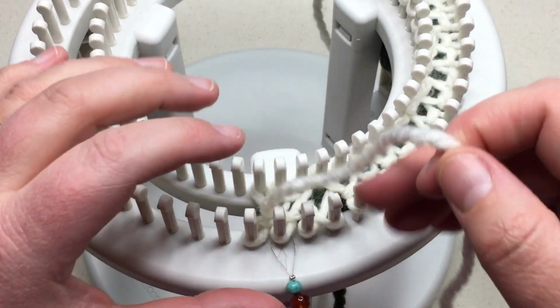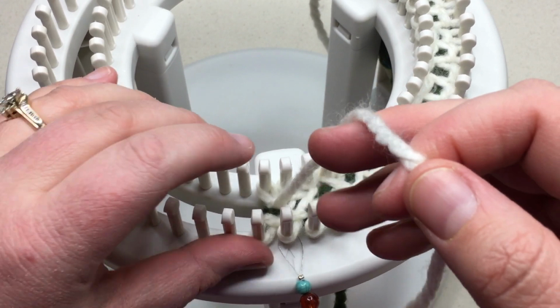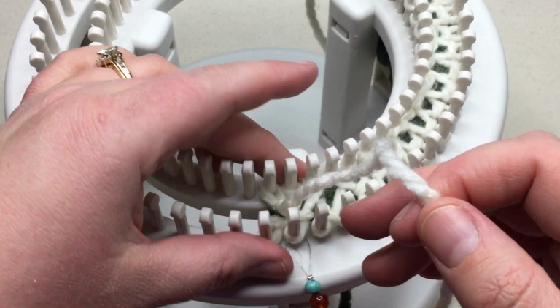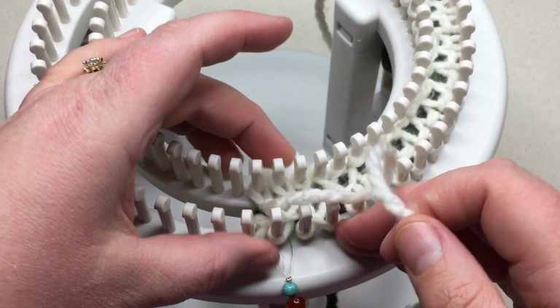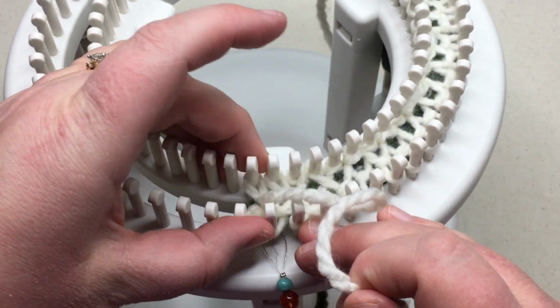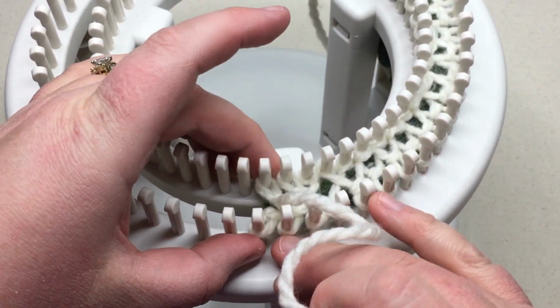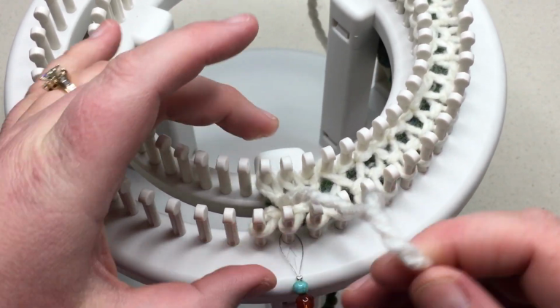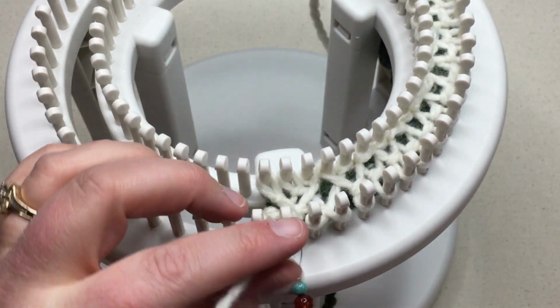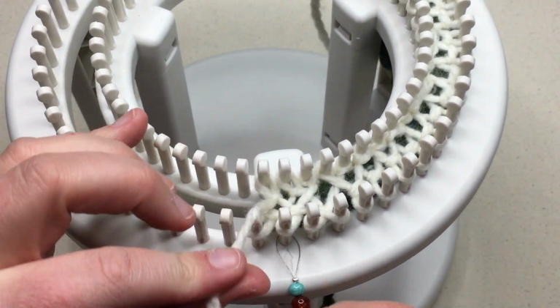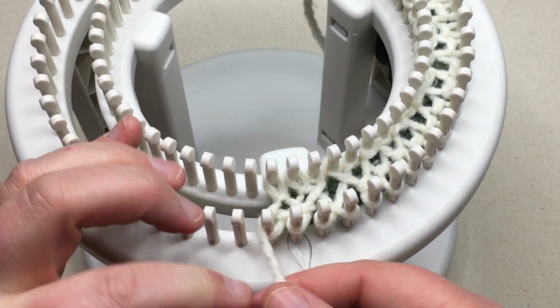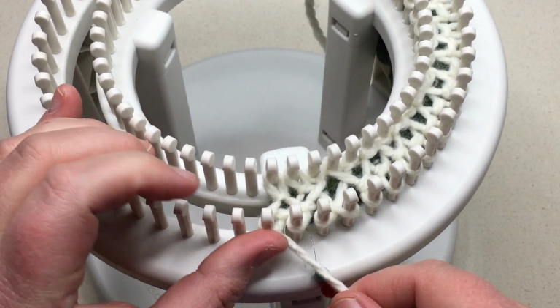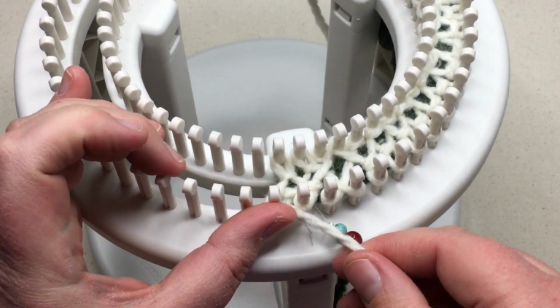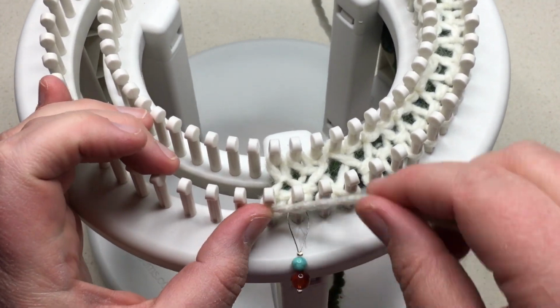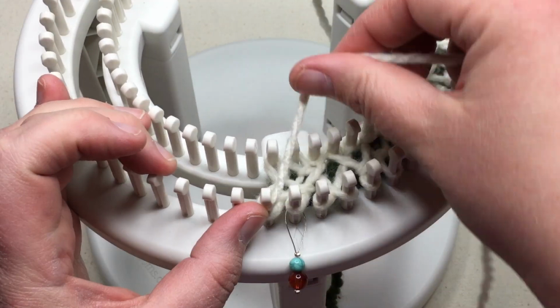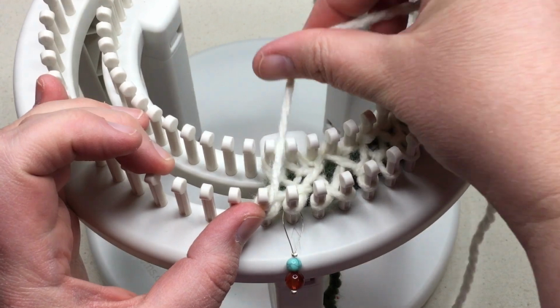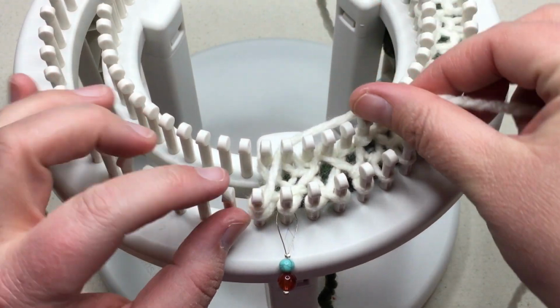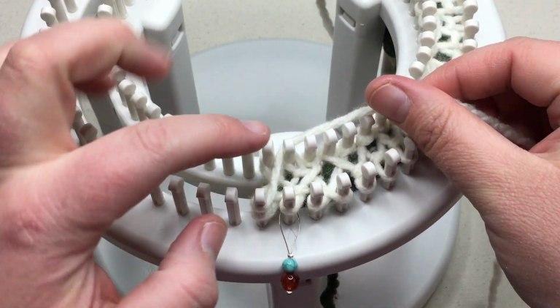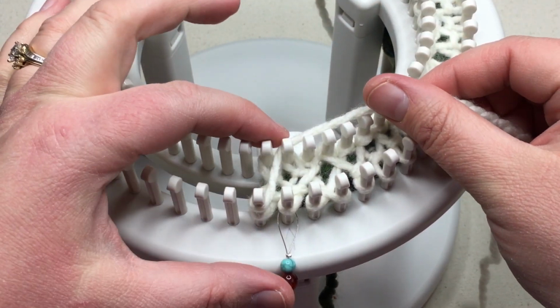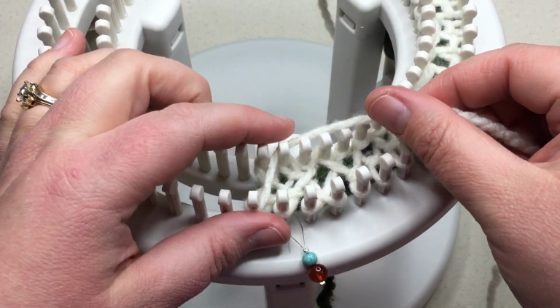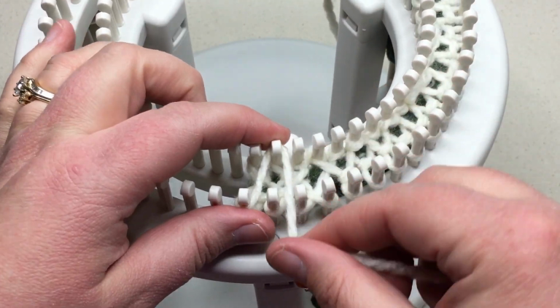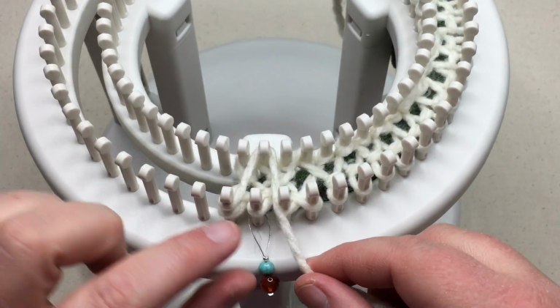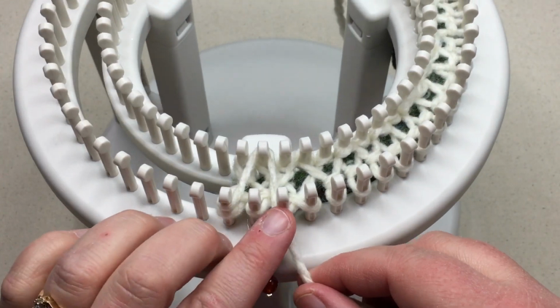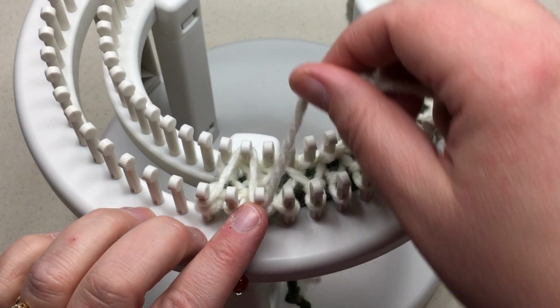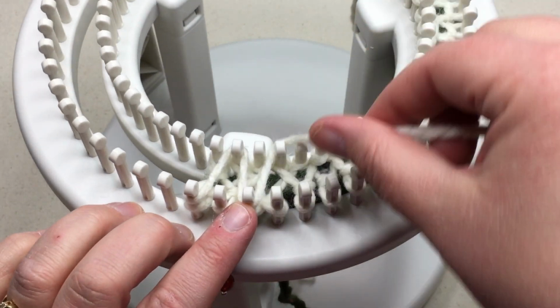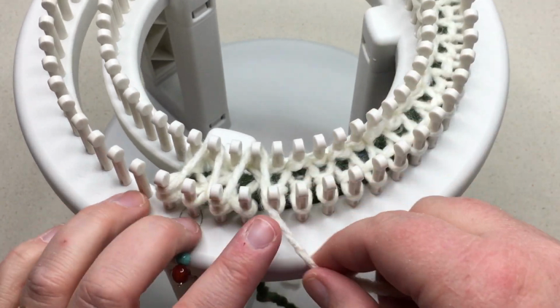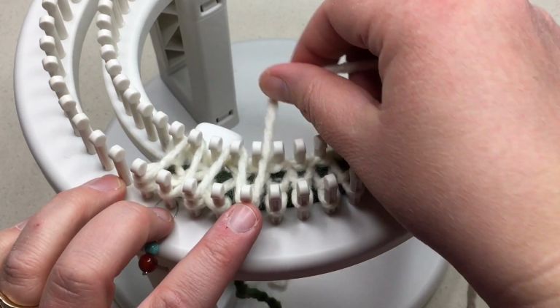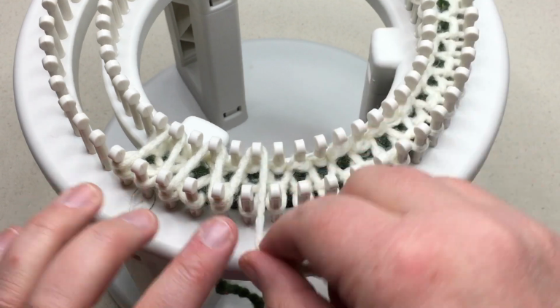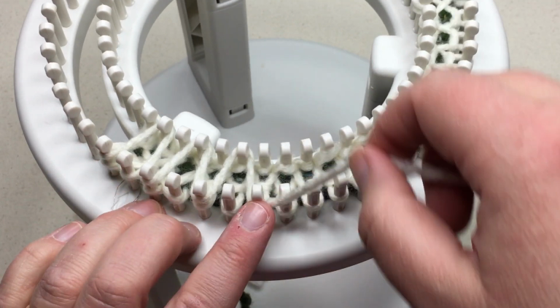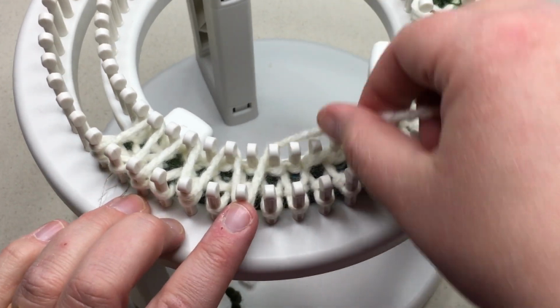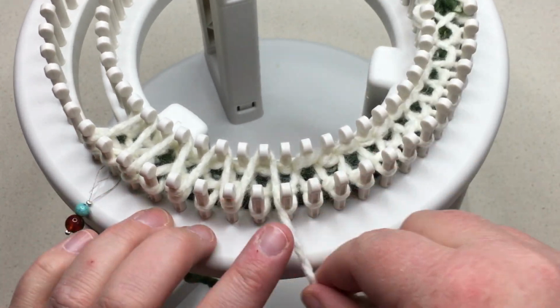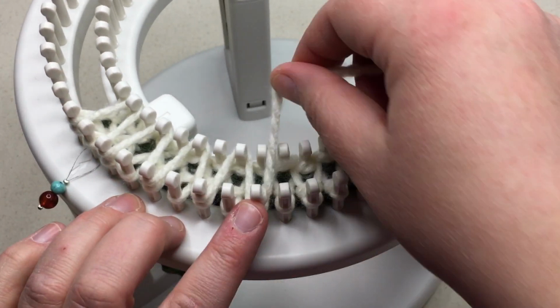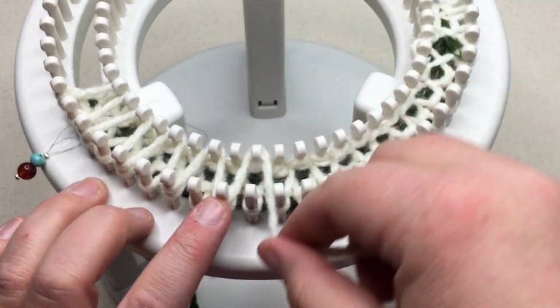You just continue as before with the stocking net. Go around the very first peg, then skip to the back of the second peg, and then pick up every other peg, and work the row as usual.